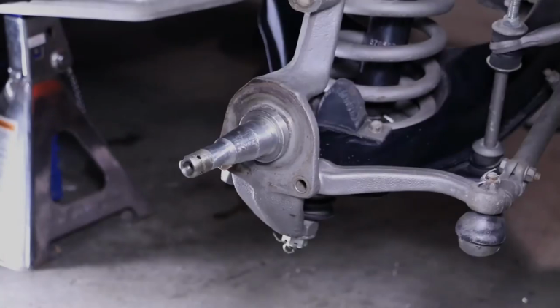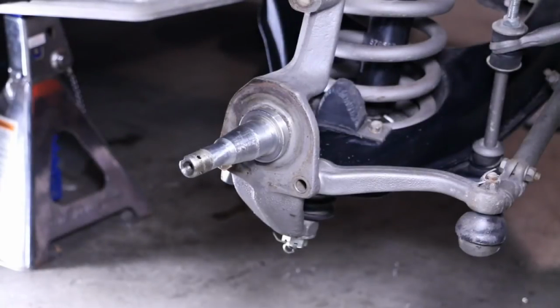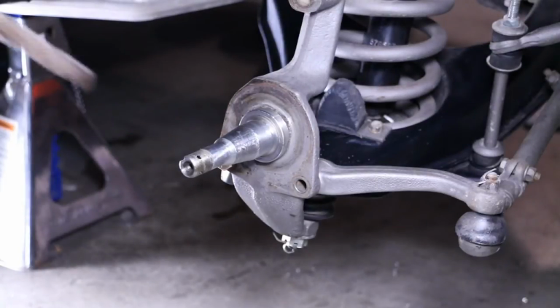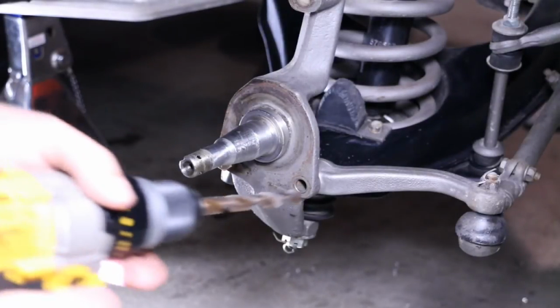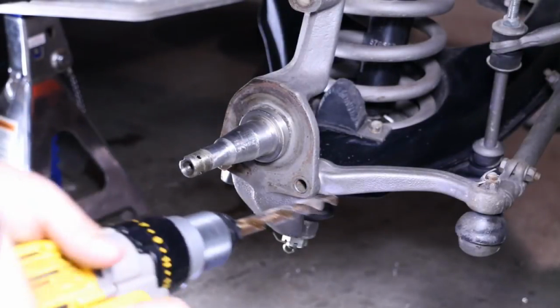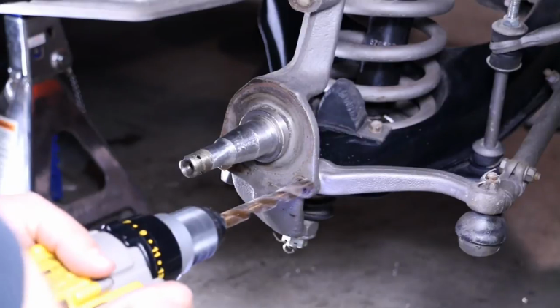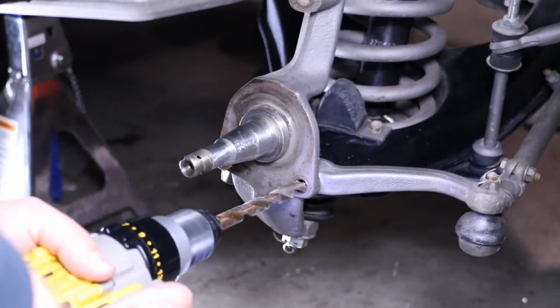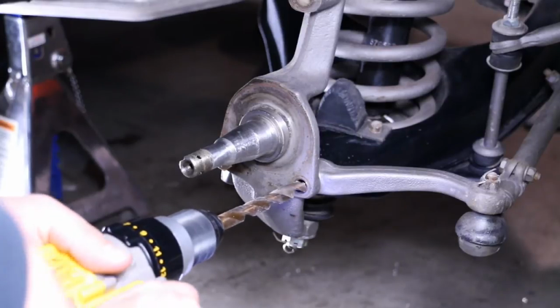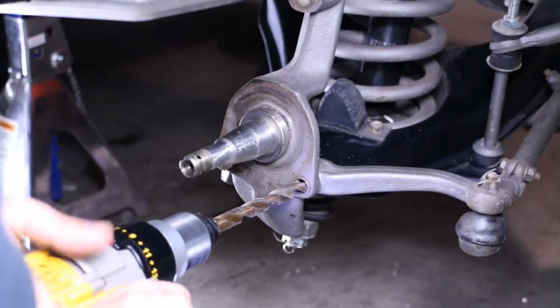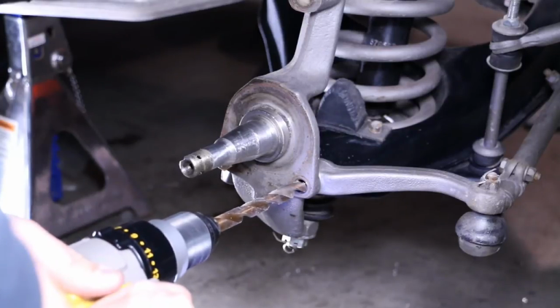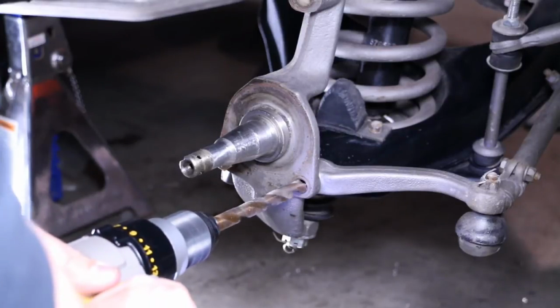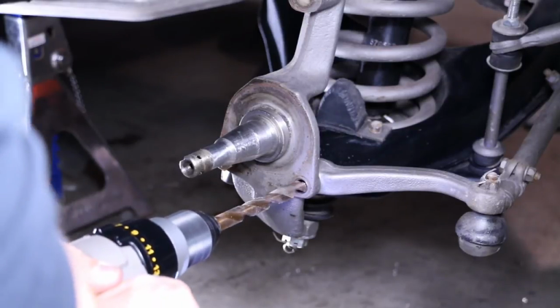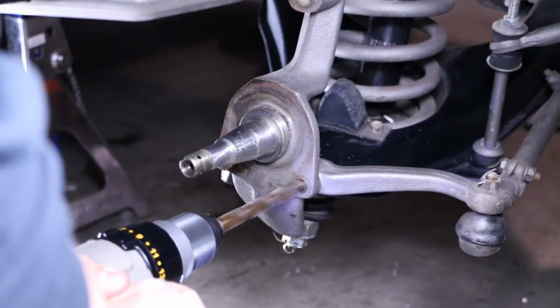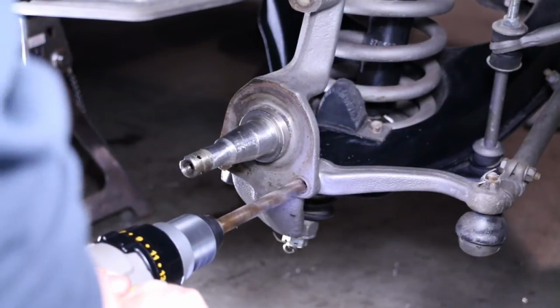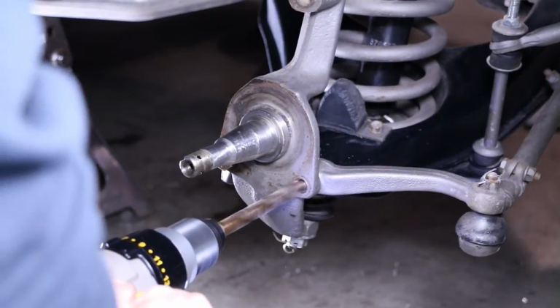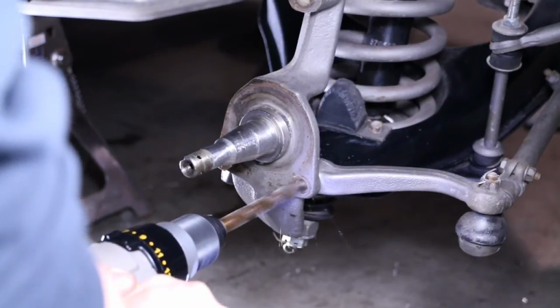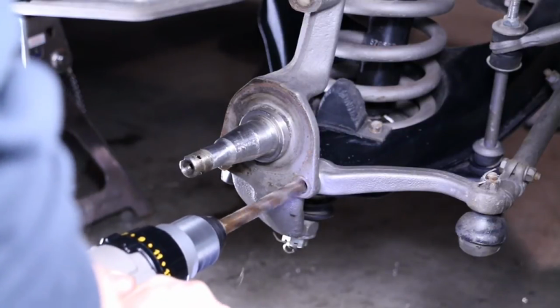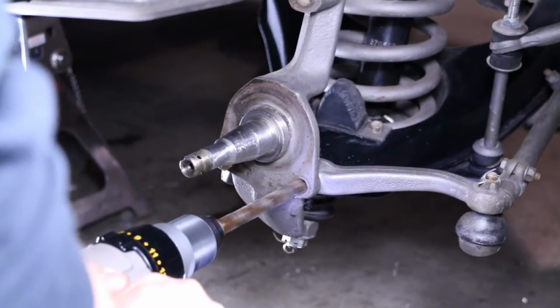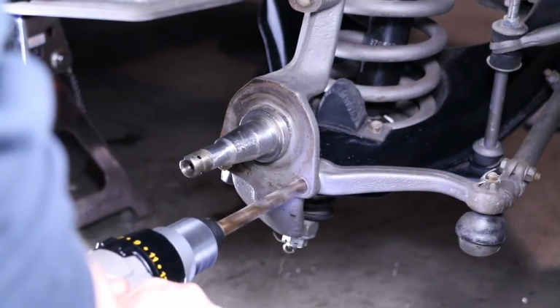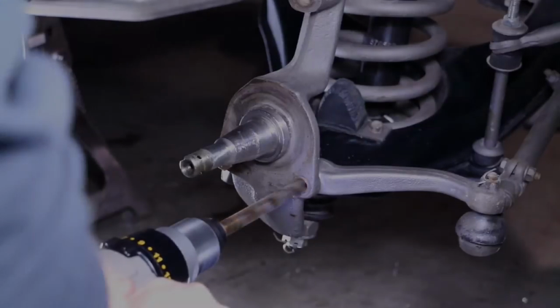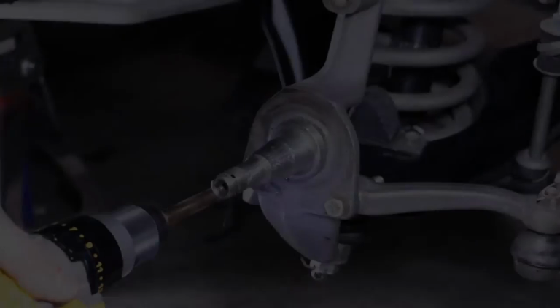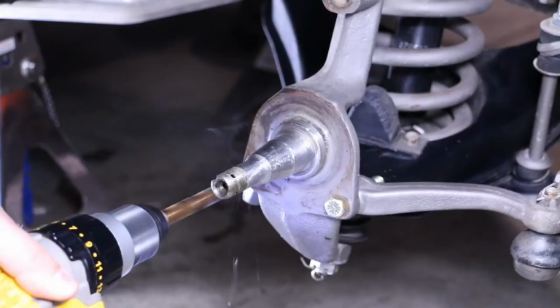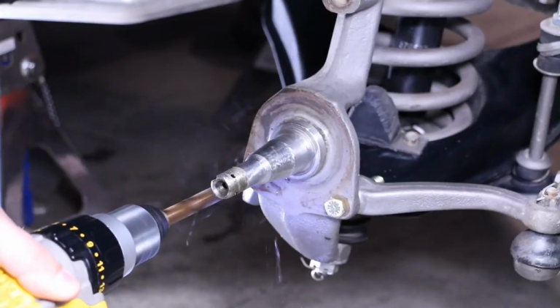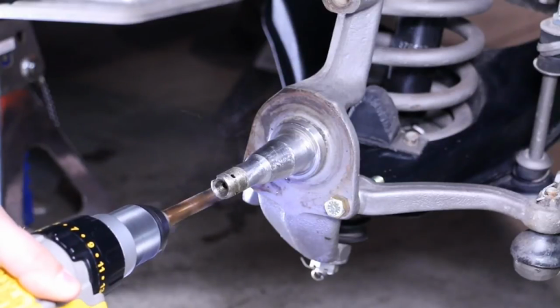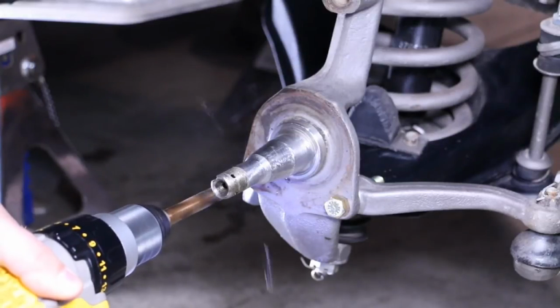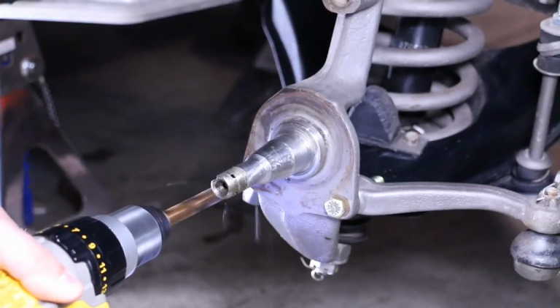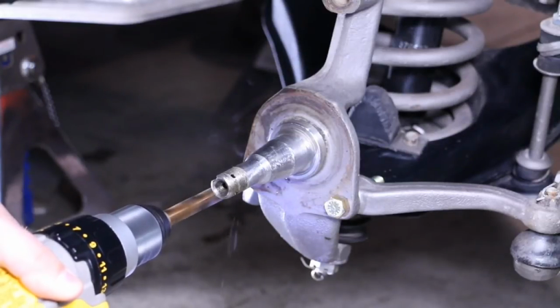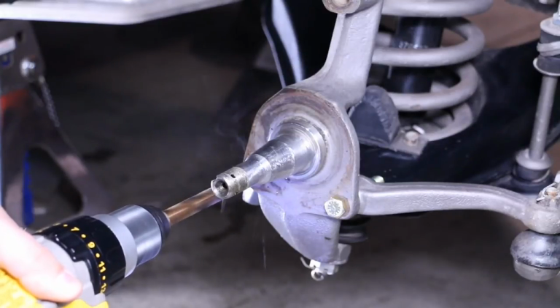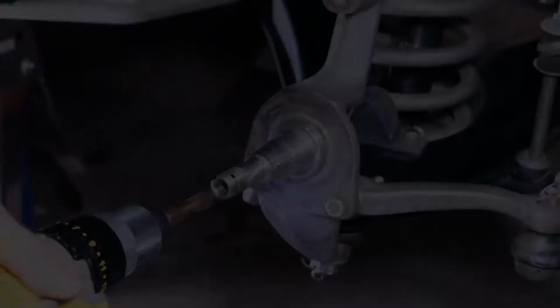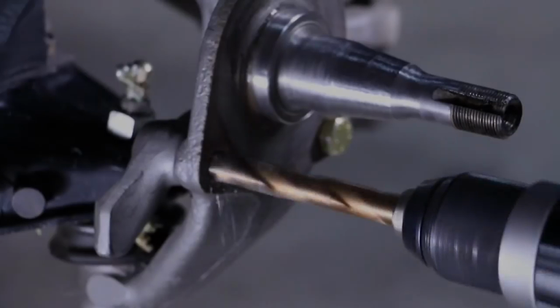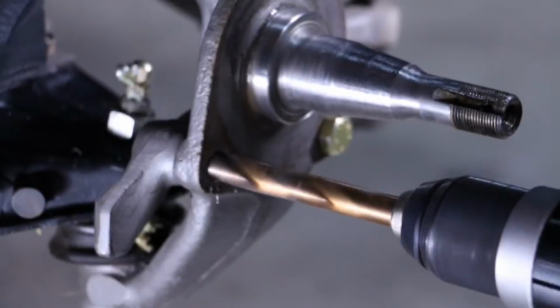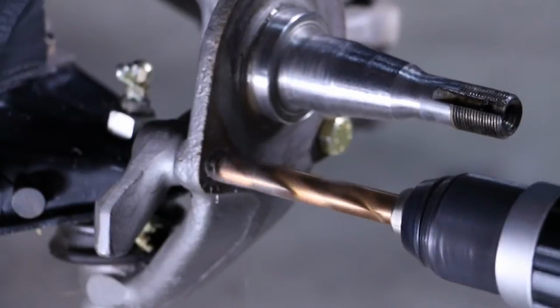Drilling may be required on some vehicles. Our kit is designed to use half-inch bolts between the spindle and the steer arms. If your vehicle uses a 7/16-inch bolt, then you will need to drill to the half-inch size.